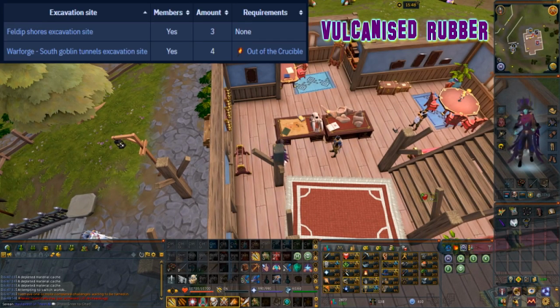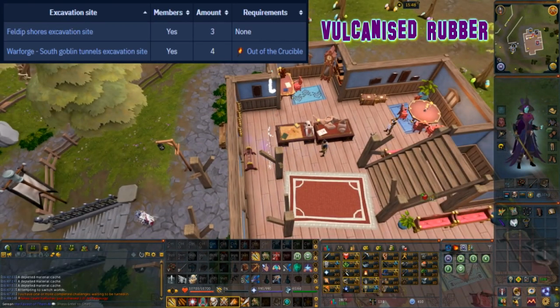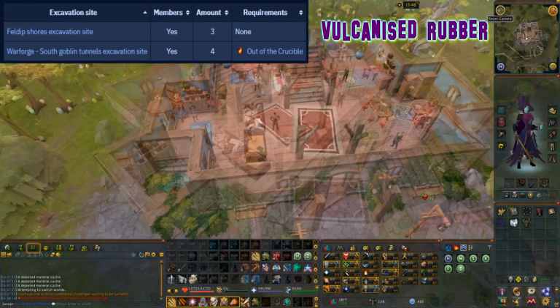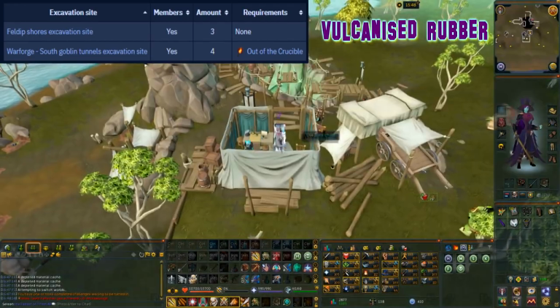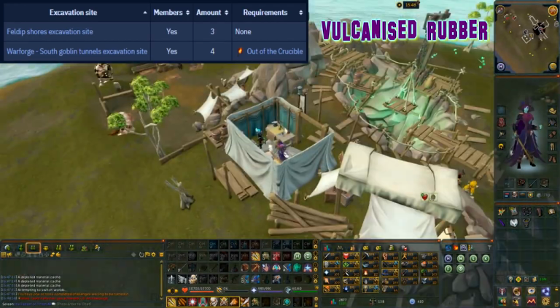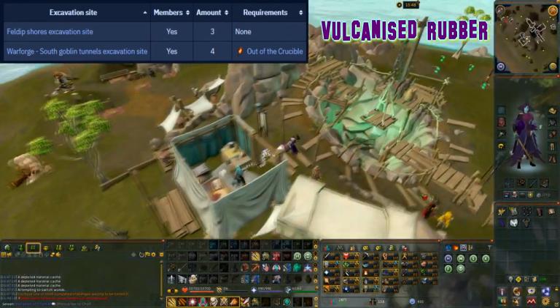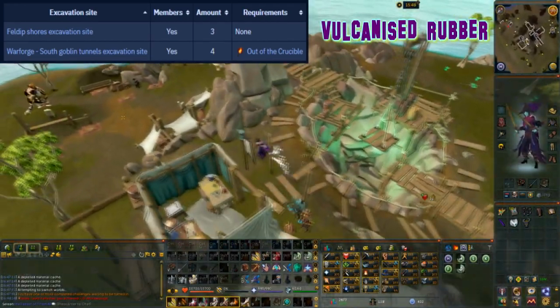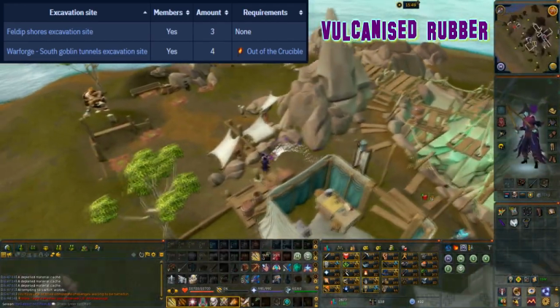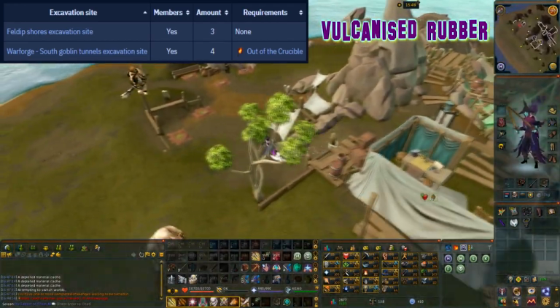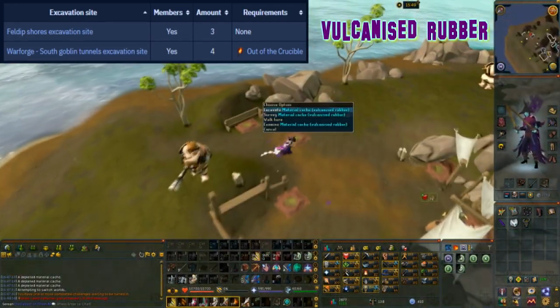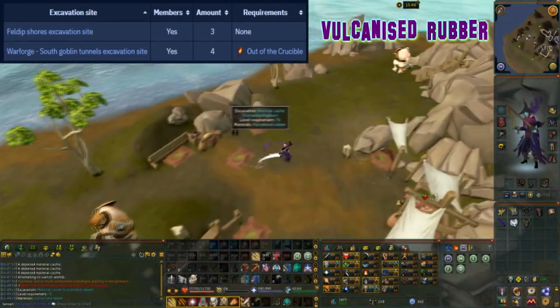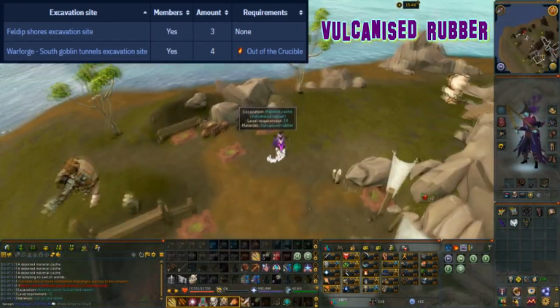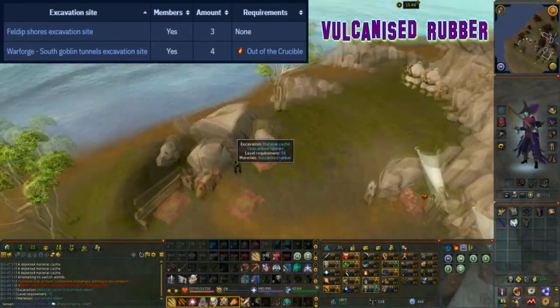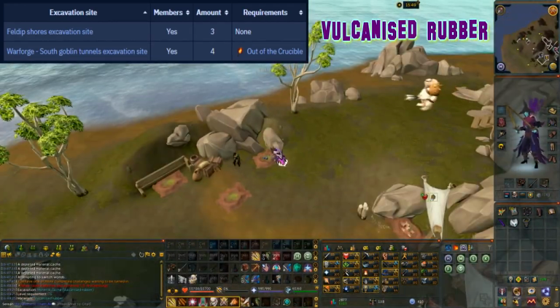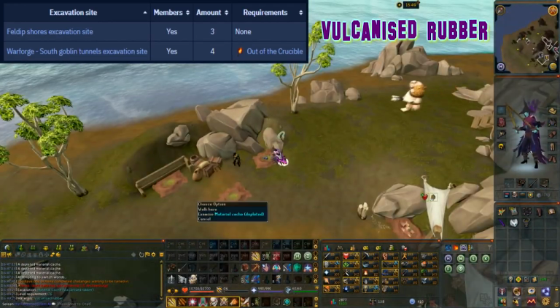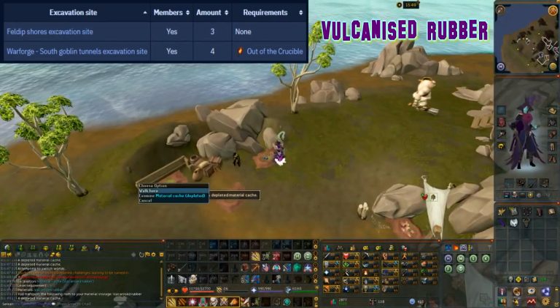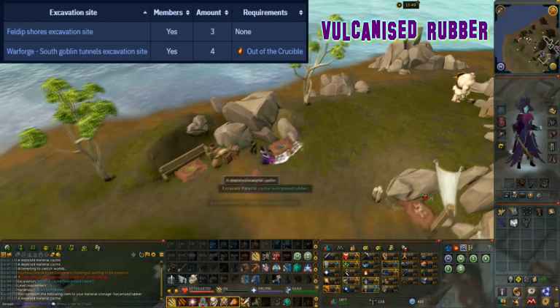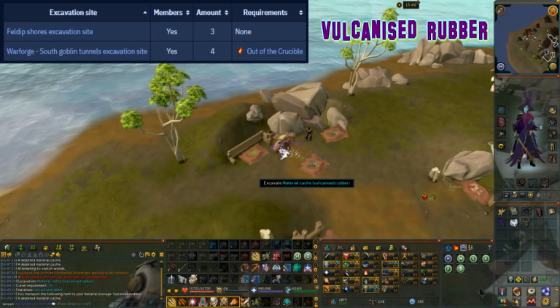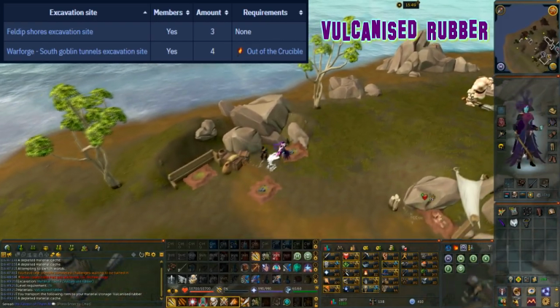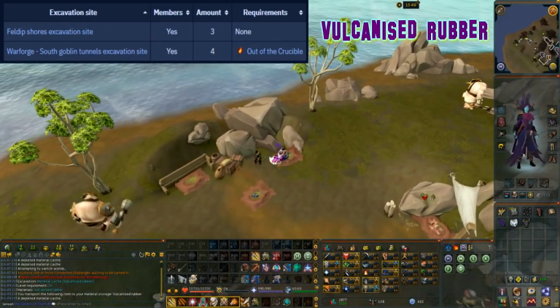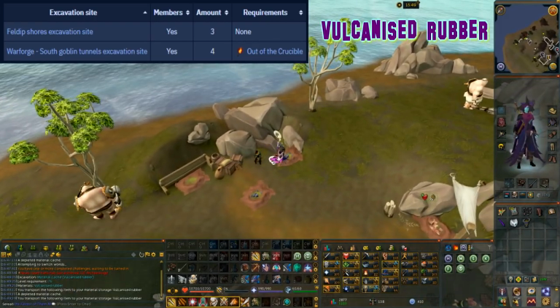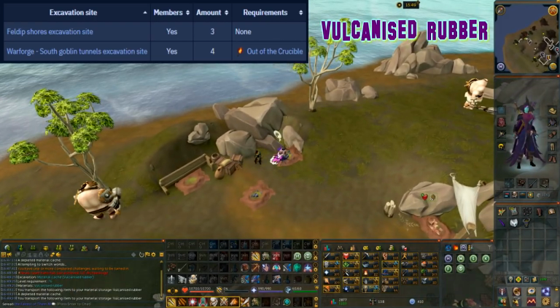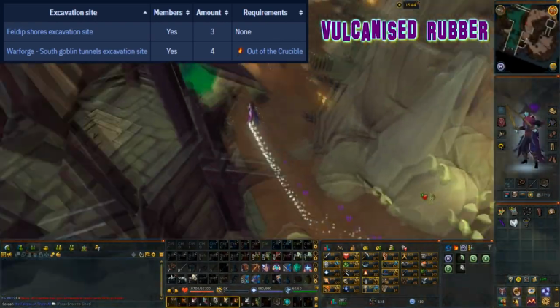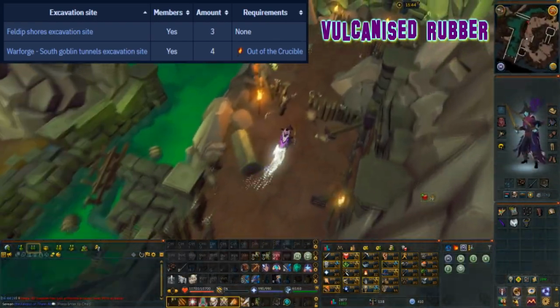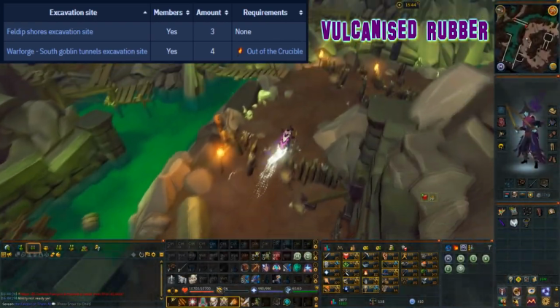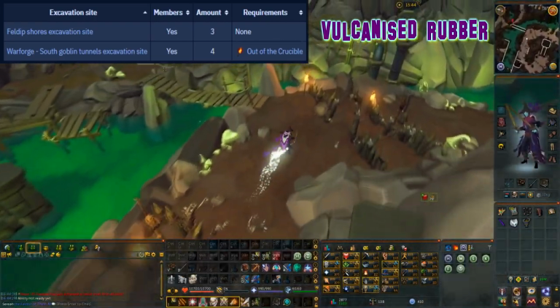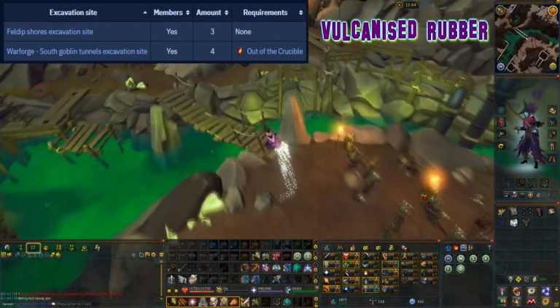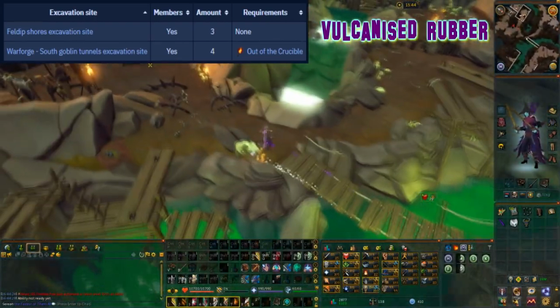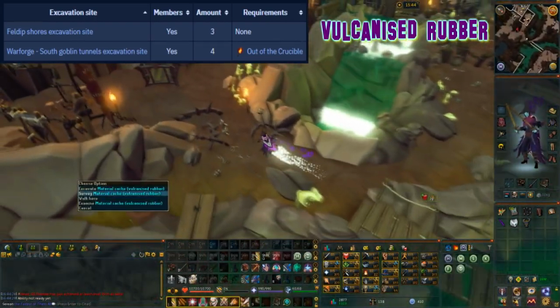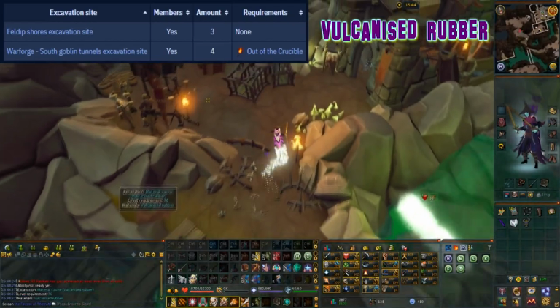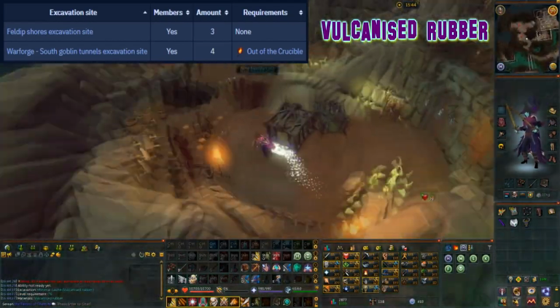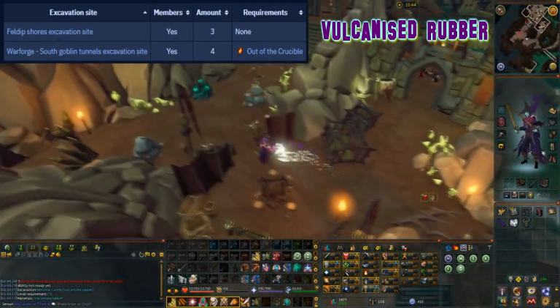This material can be excavated at level 76 arc and it can be found at two locations. There are three caches at the Feldhip shores excavation site and four caches at the Warforge south goblin tunnels excavation site.